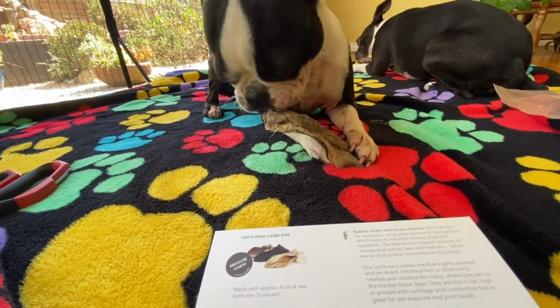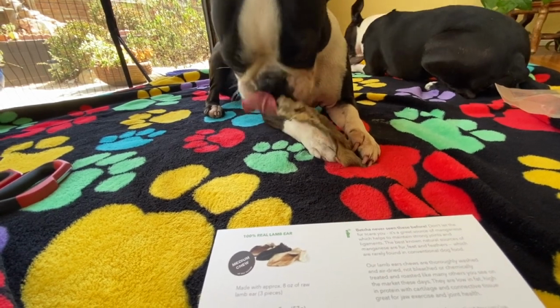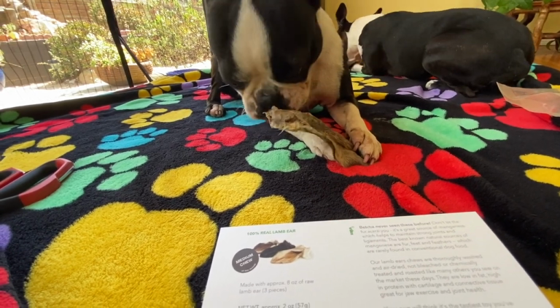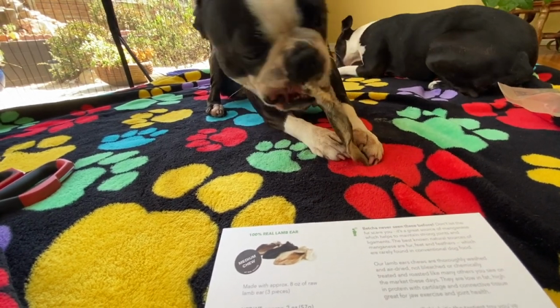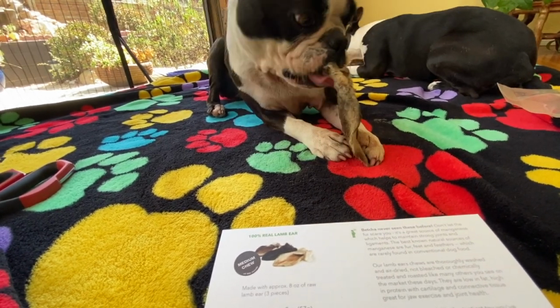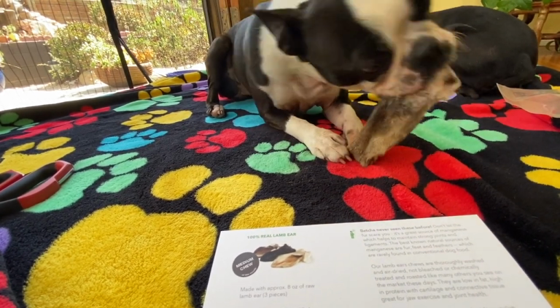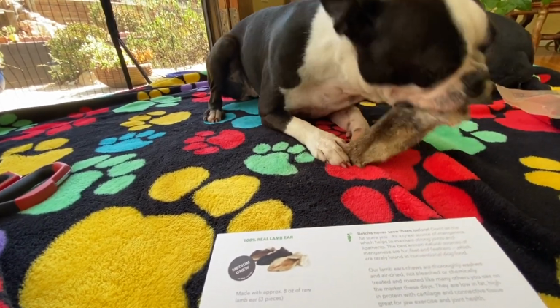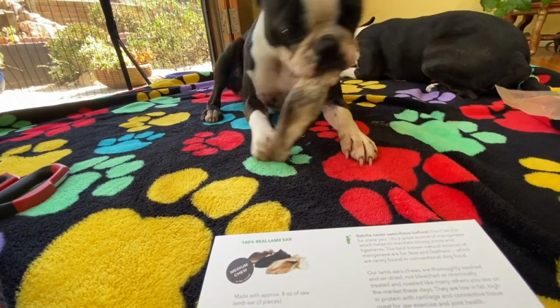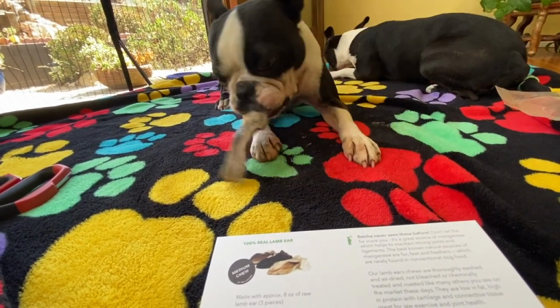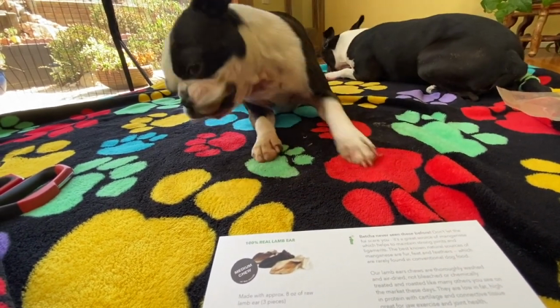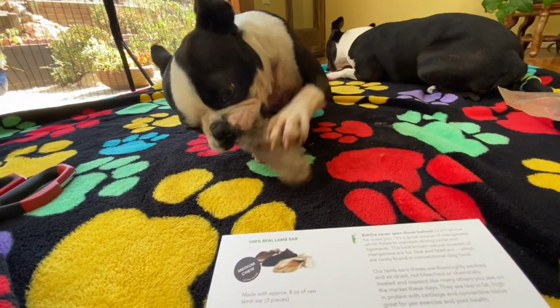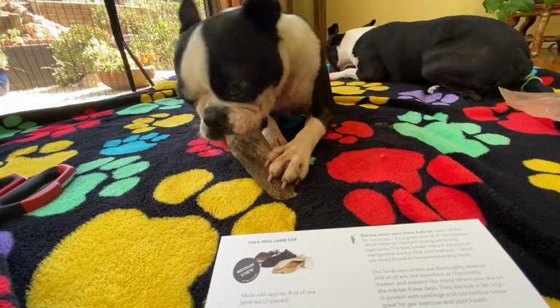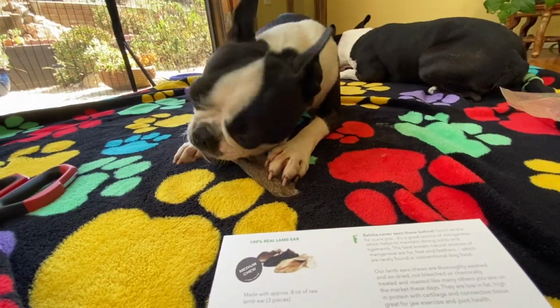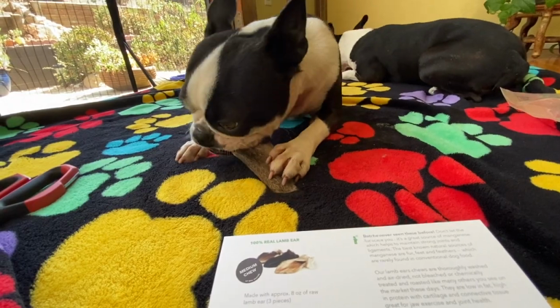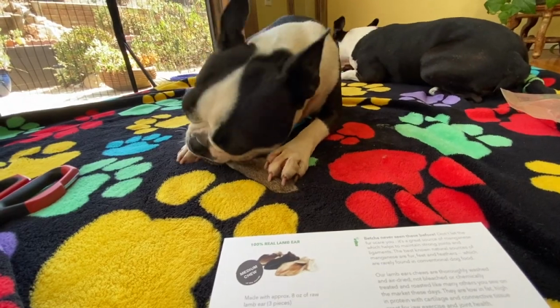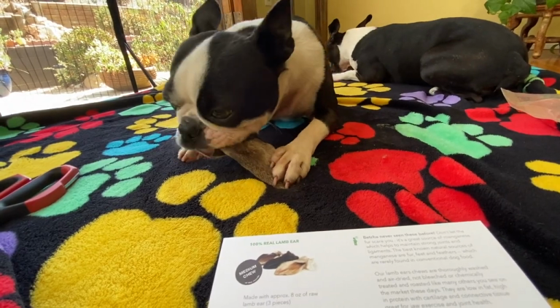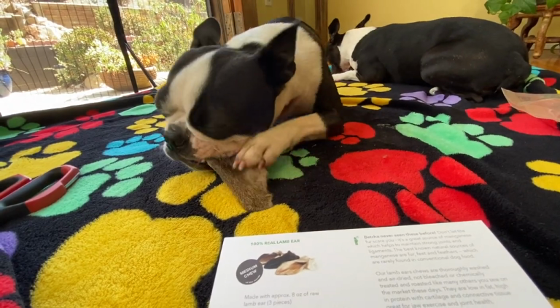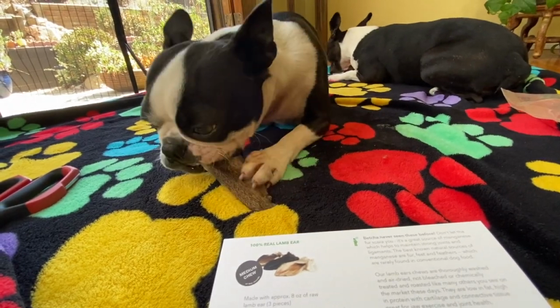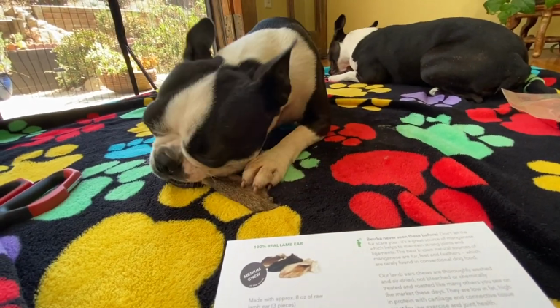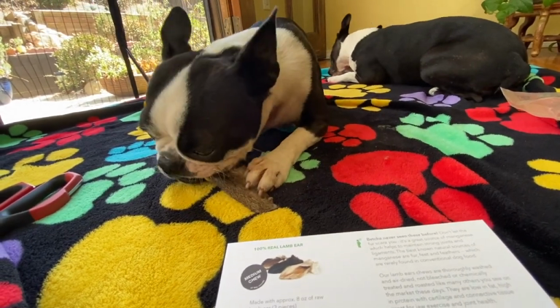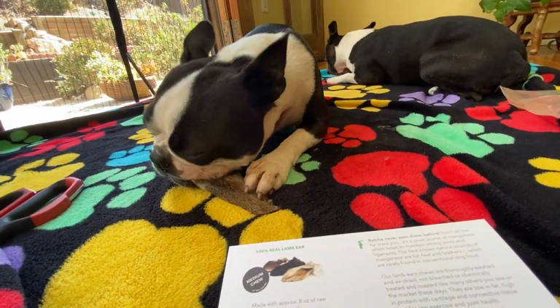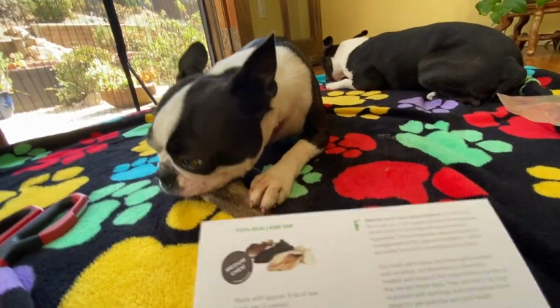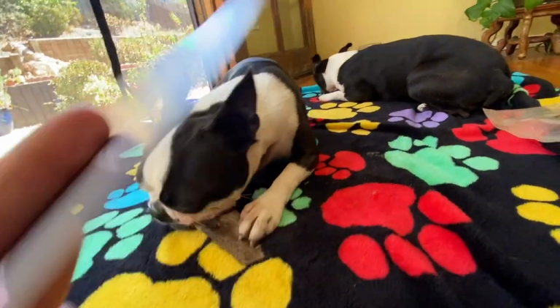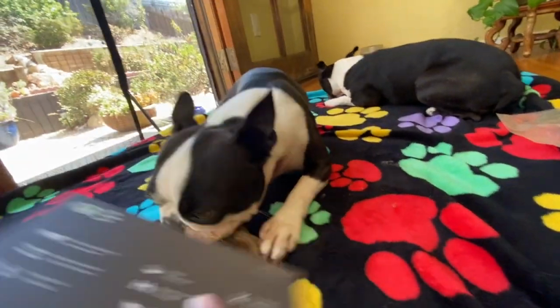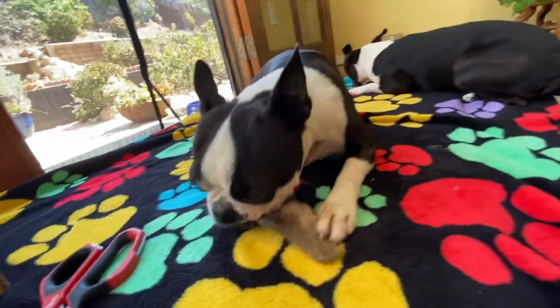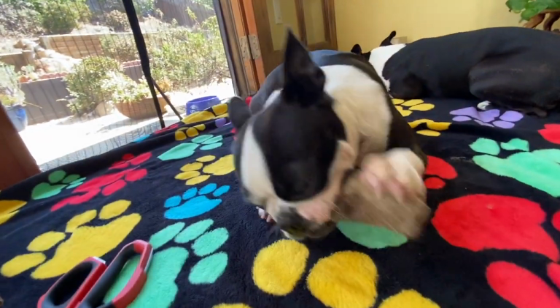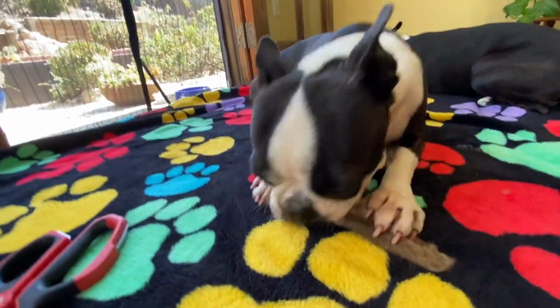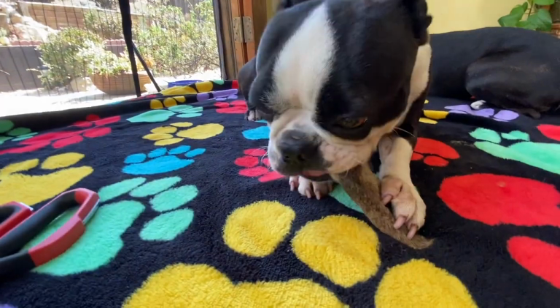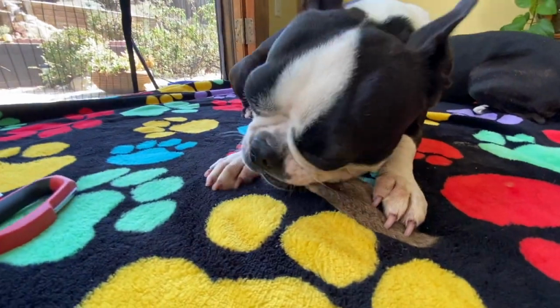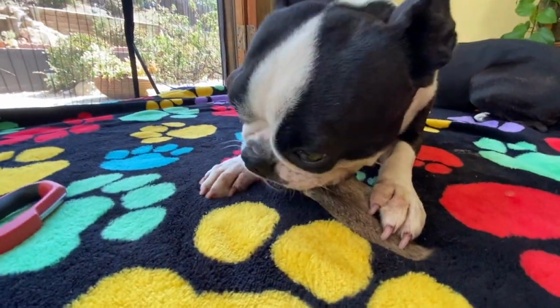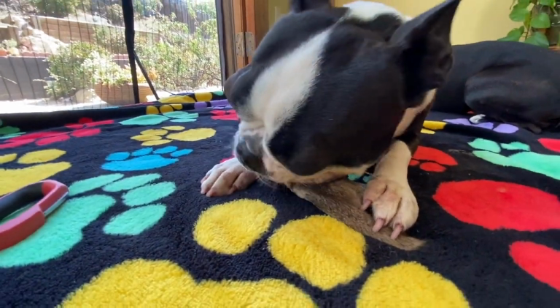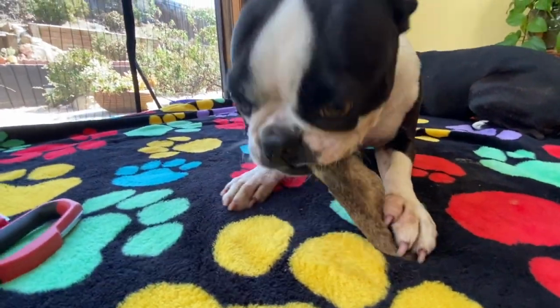Our lamb ear chews are thoroughly washed and air dried, not bleached or chemically treated and roasted like many others you see on the market. So these are really good — I feel really comfortable feeding these.